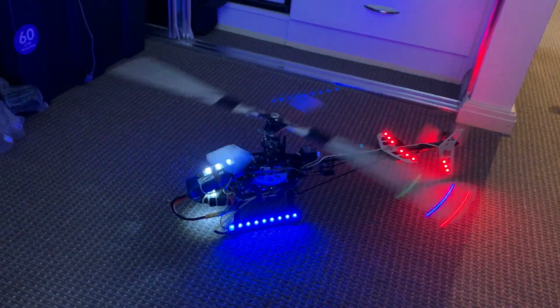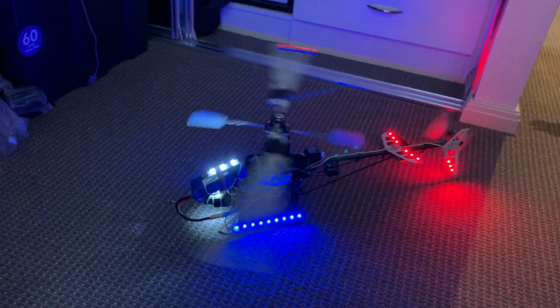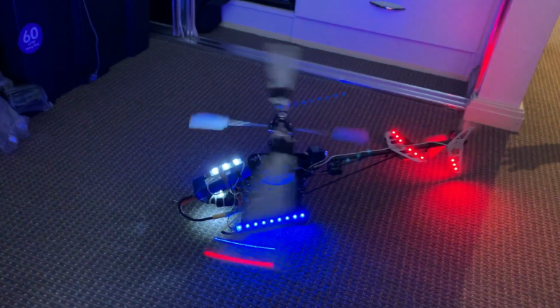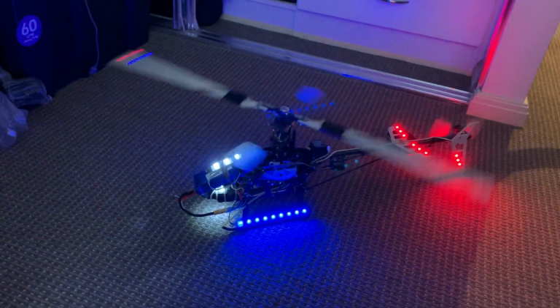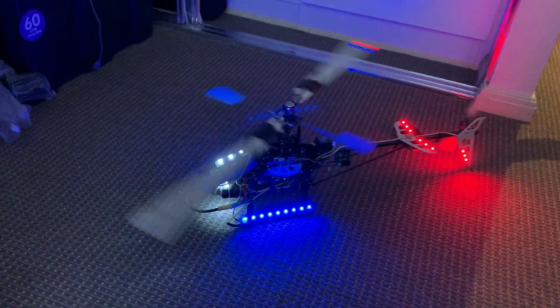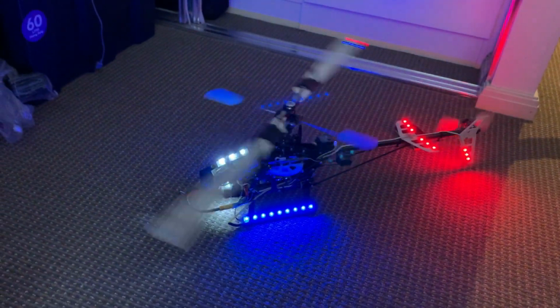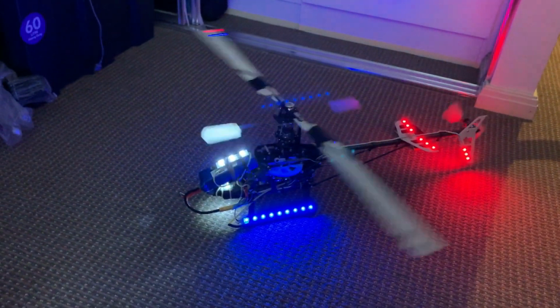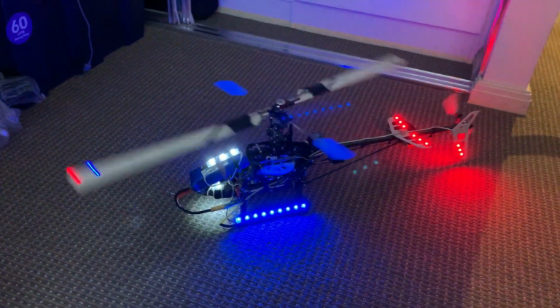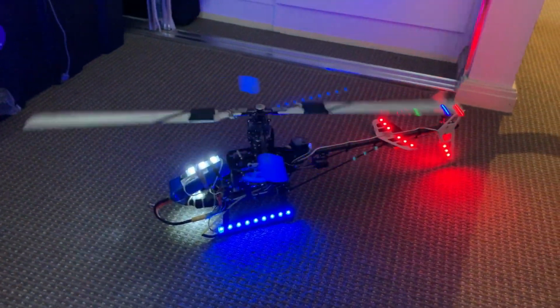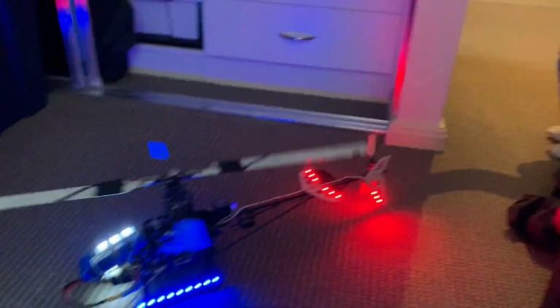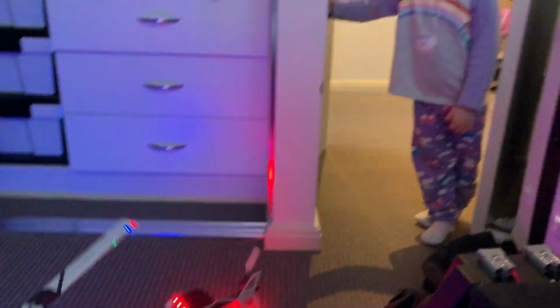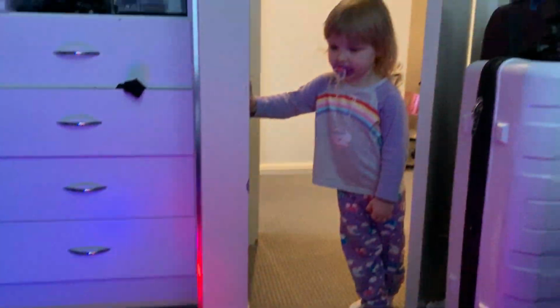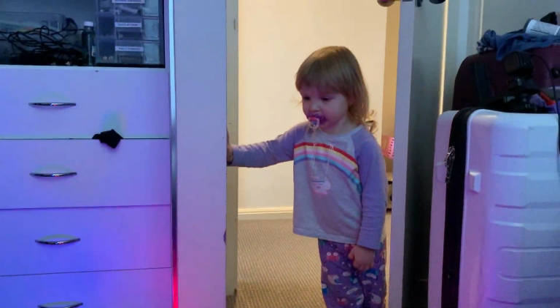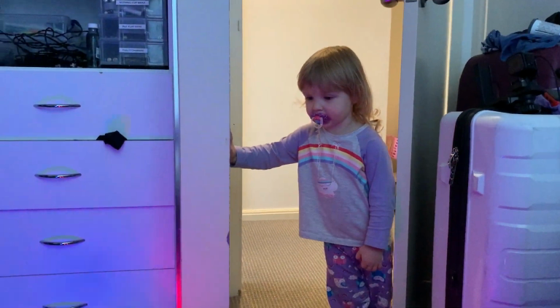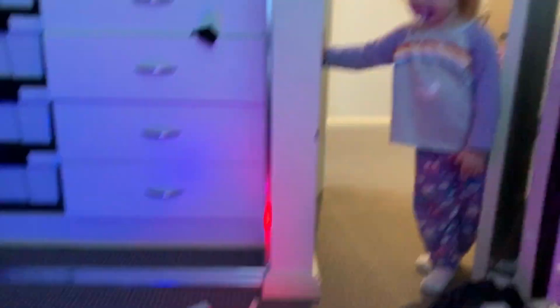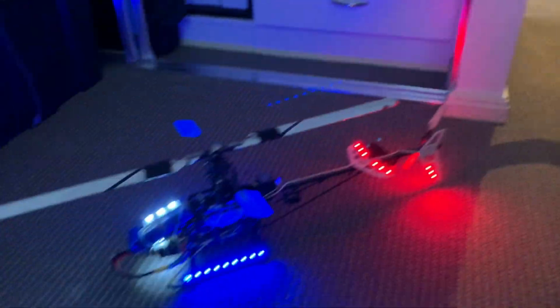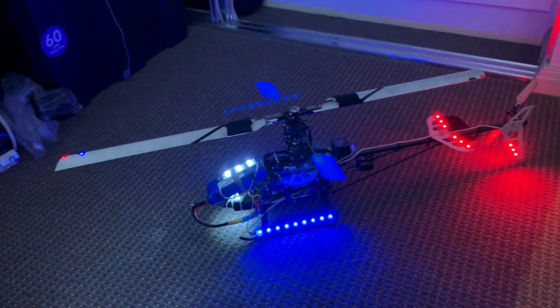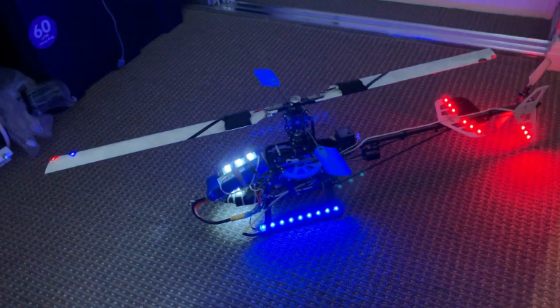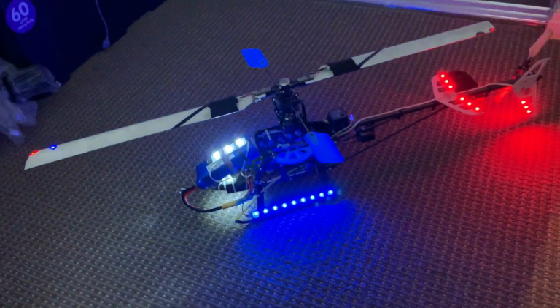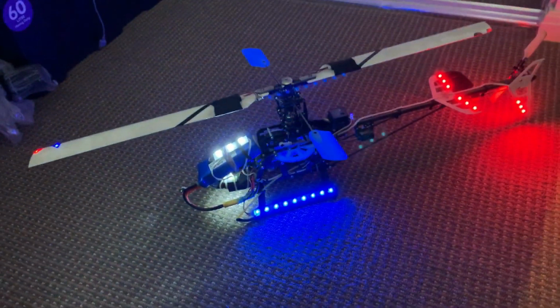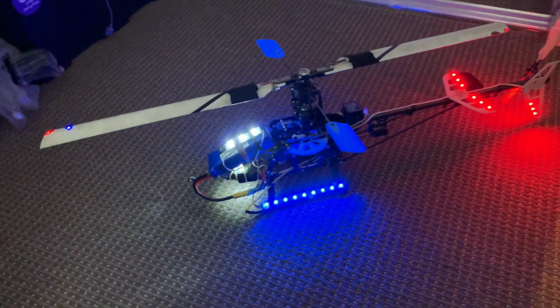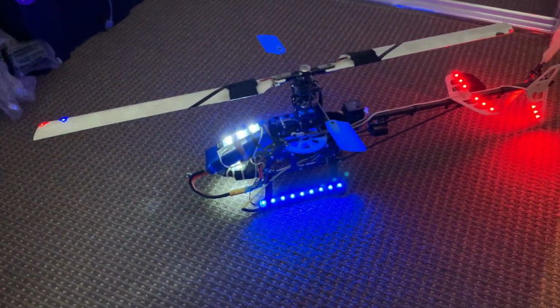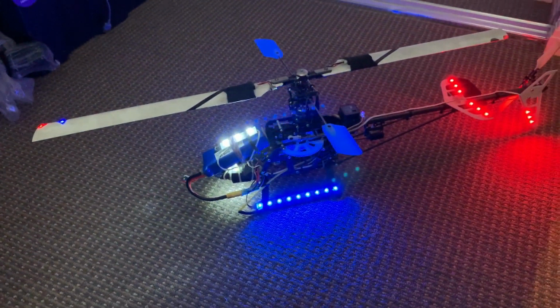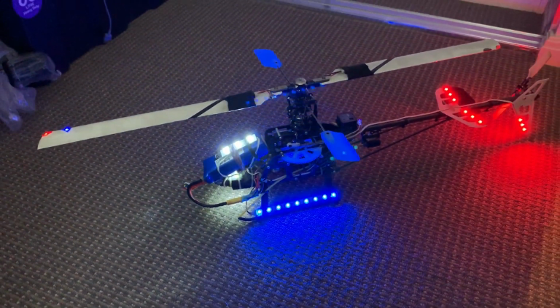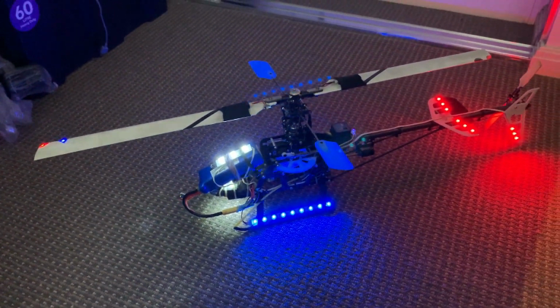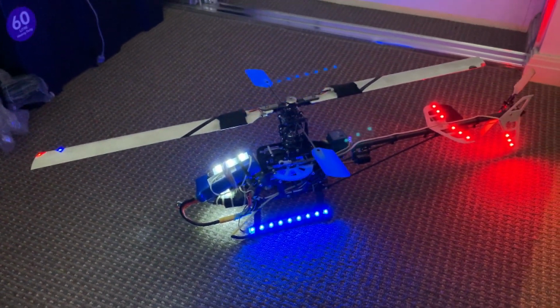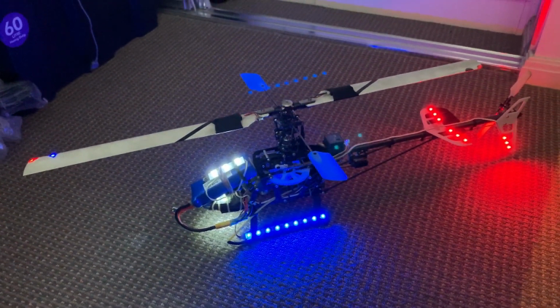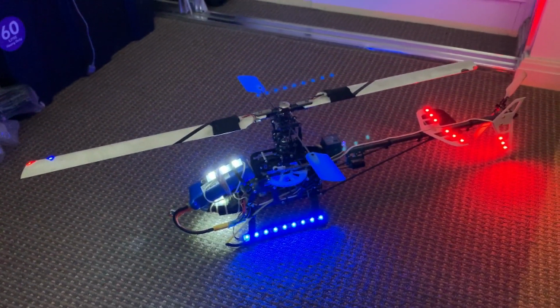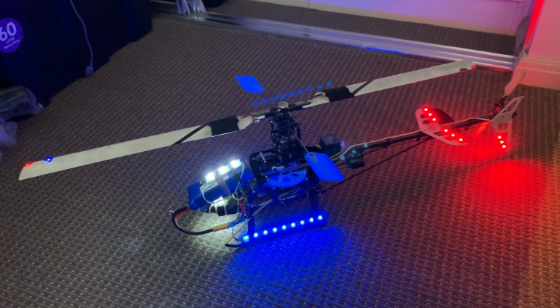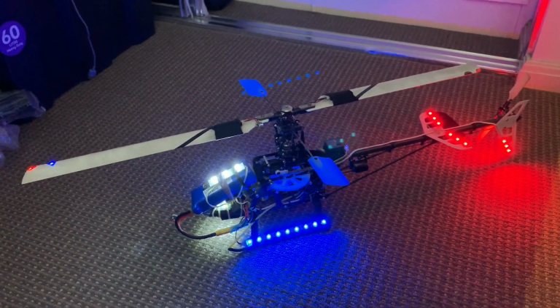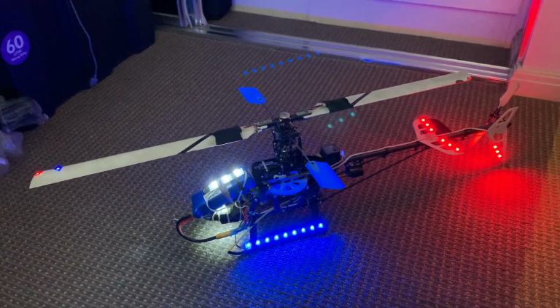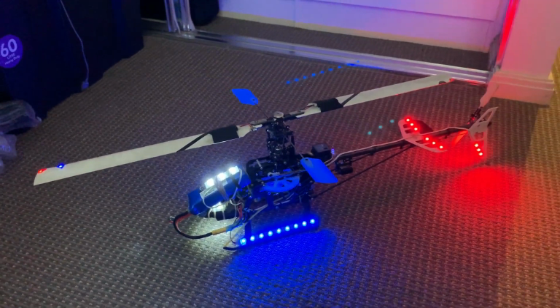Daddy, what am I doing? I'm playing with my remote-controlled helicopter. You haven't seen these fly, have you?